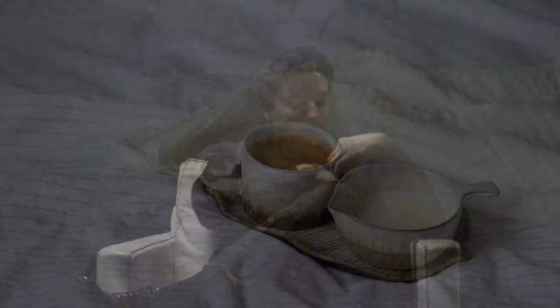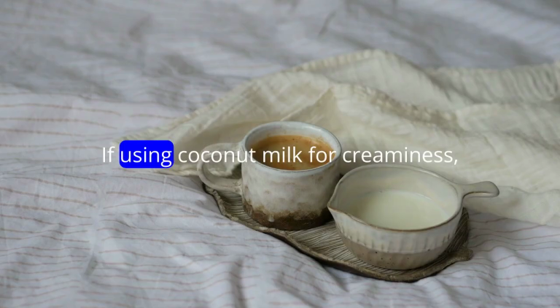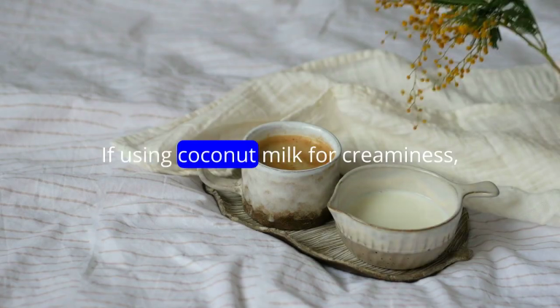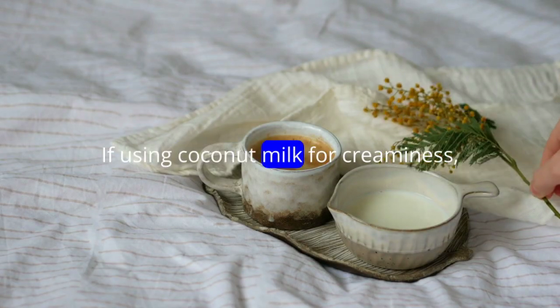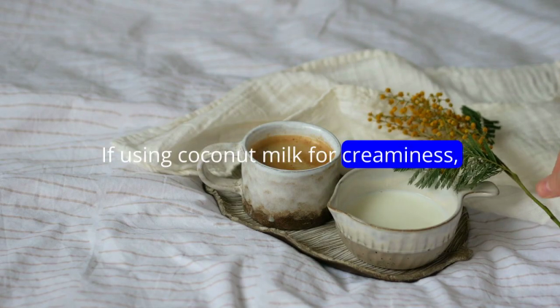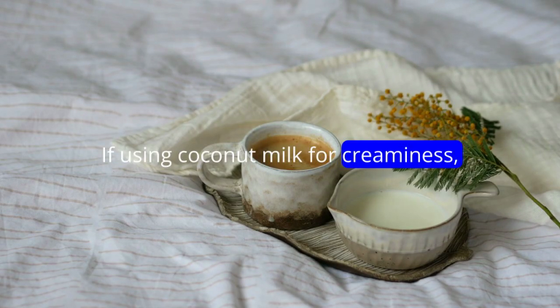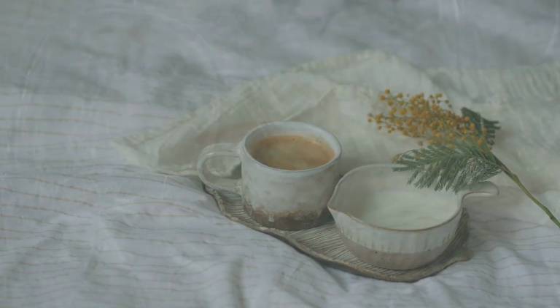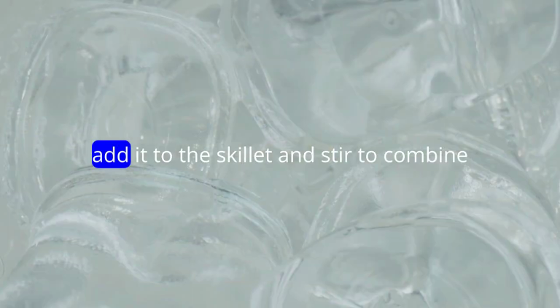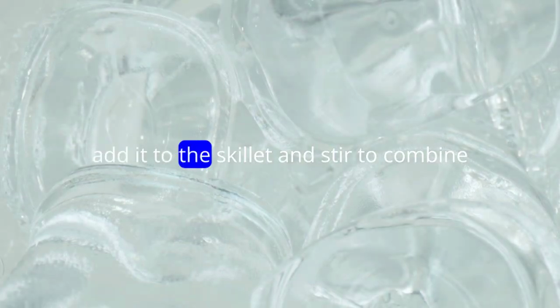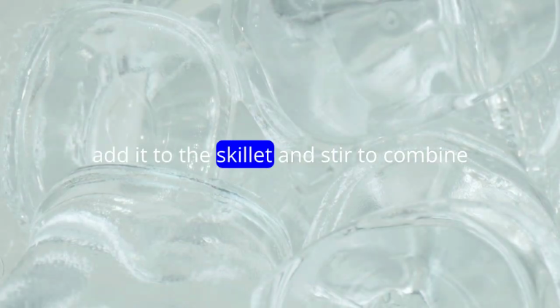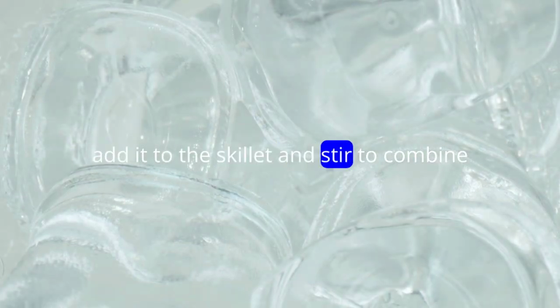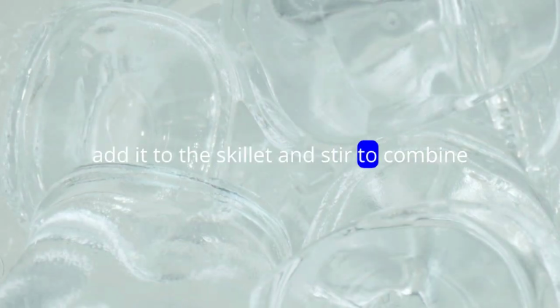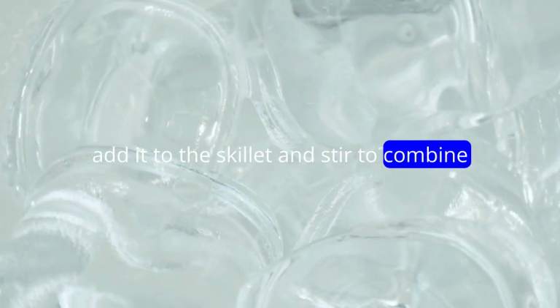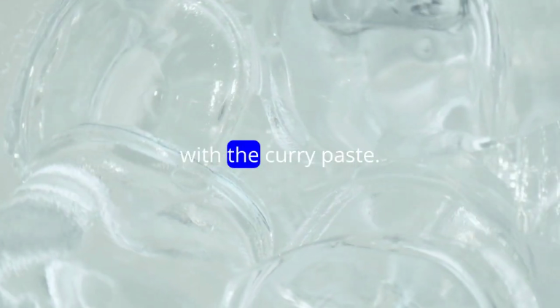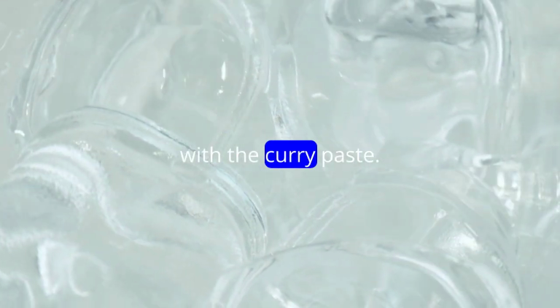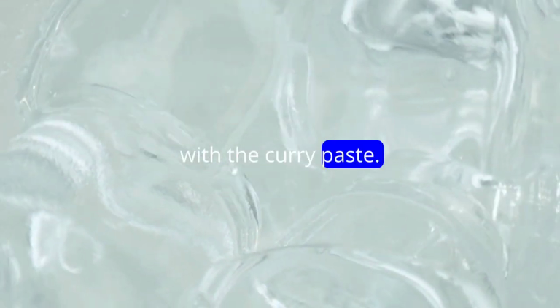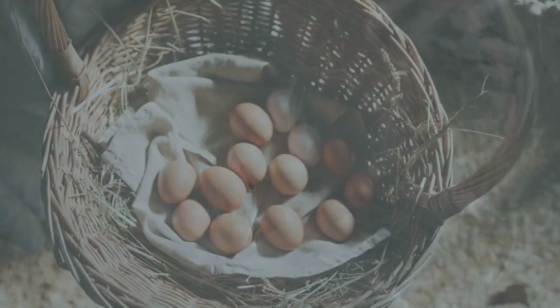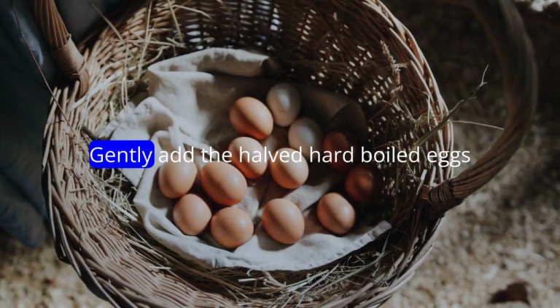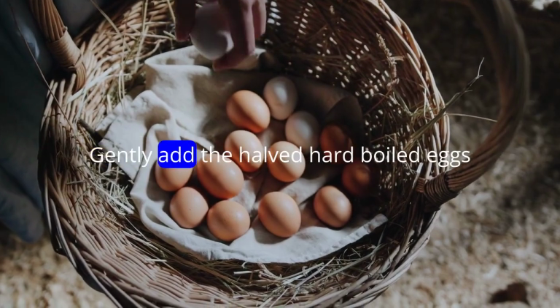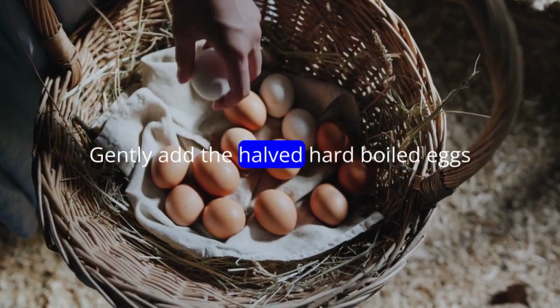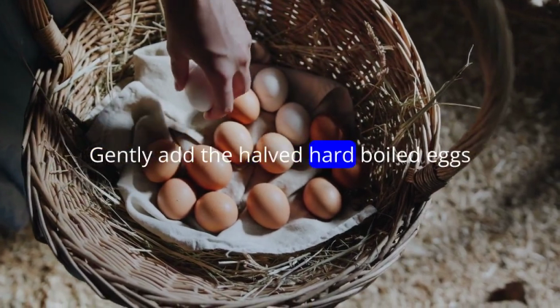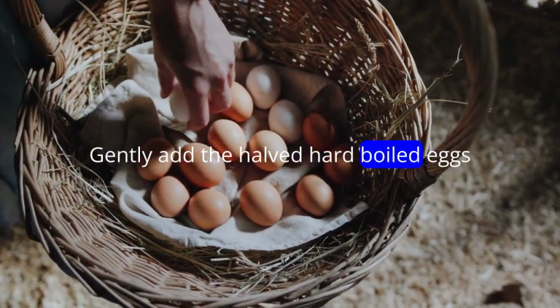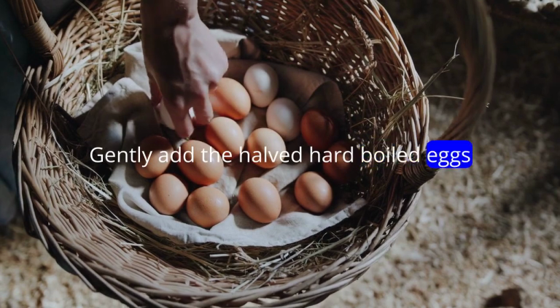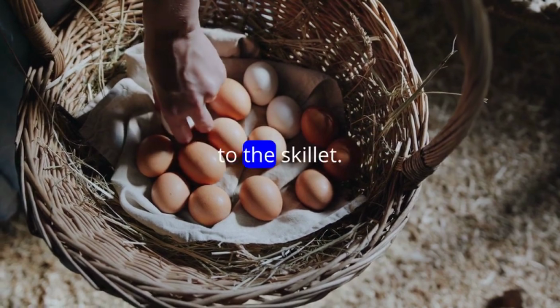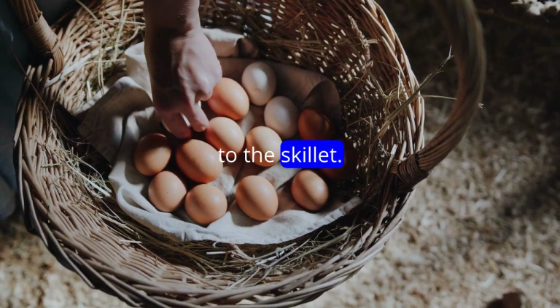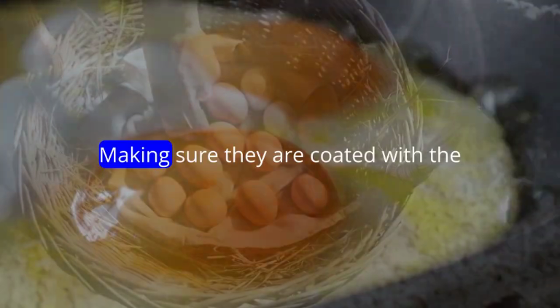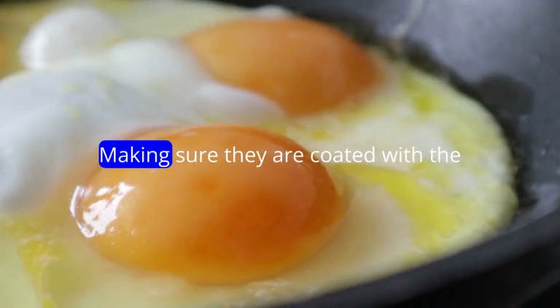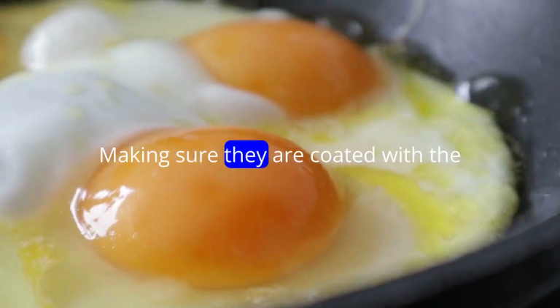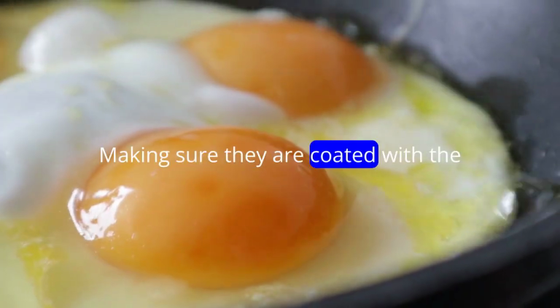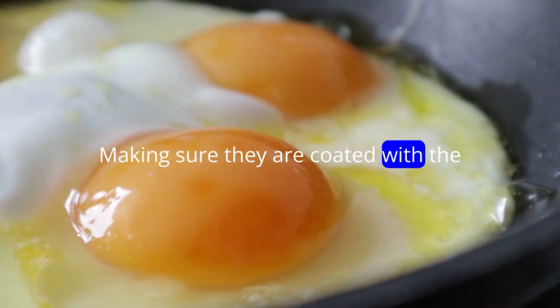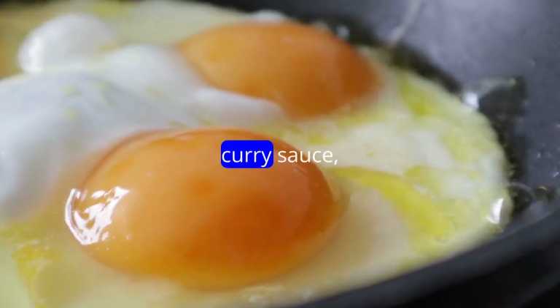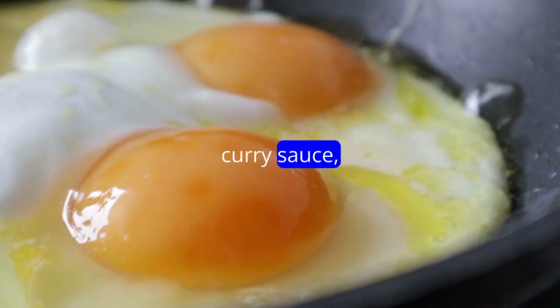If using coconut milk for creaminess, add it to the skillet and stir to combine with the curry paste. Gently add the halved hard-boiled eggs to the skillet, making sure they are coated with the curry sauce.